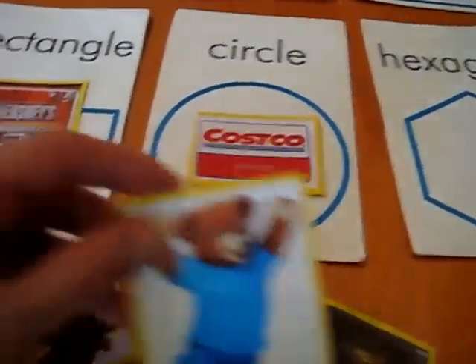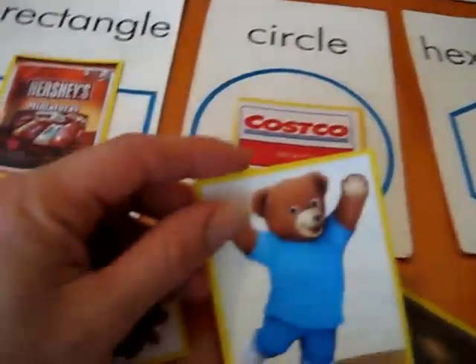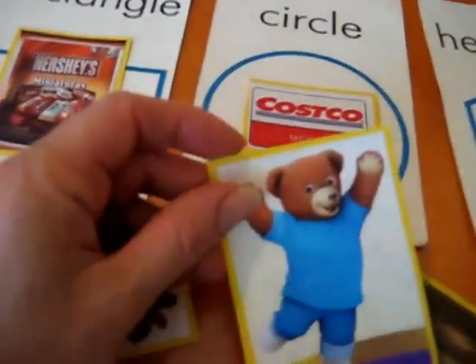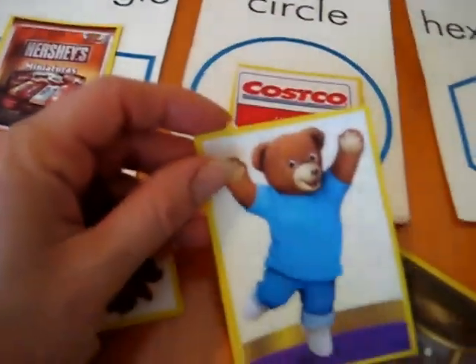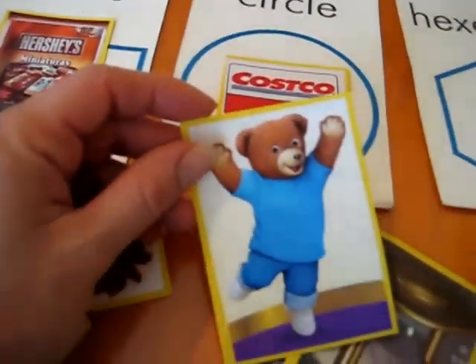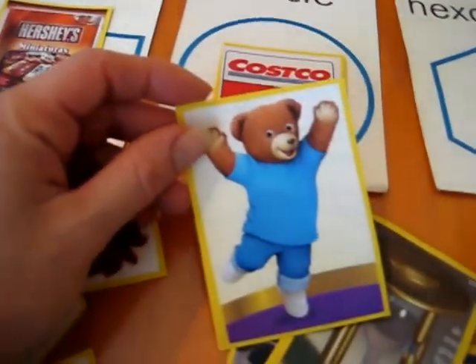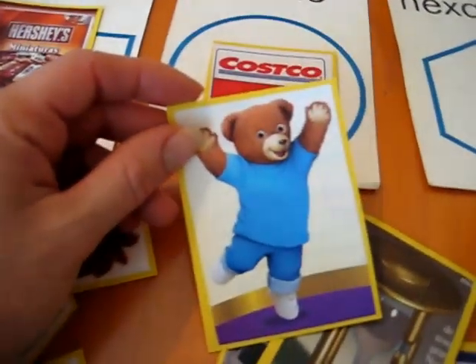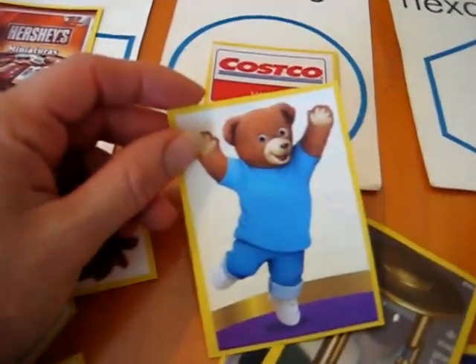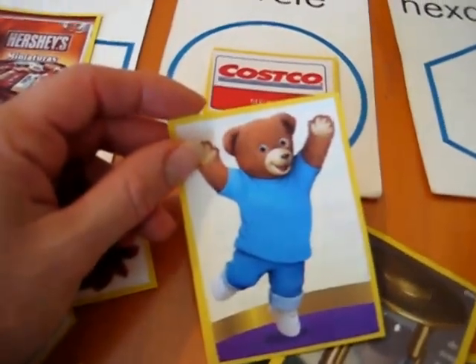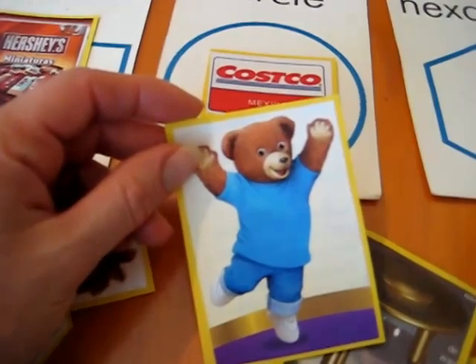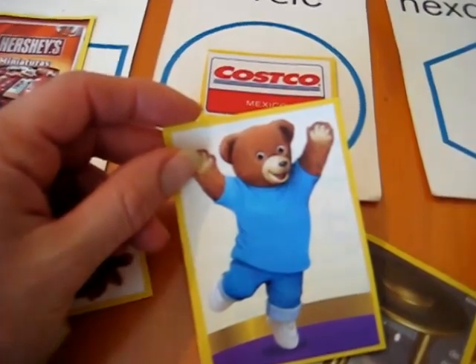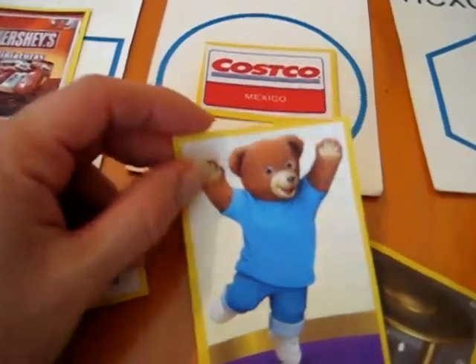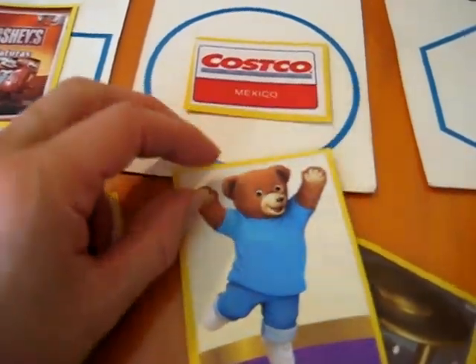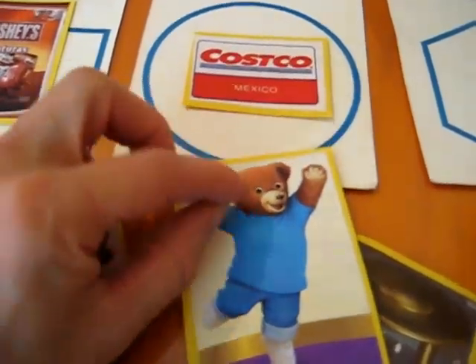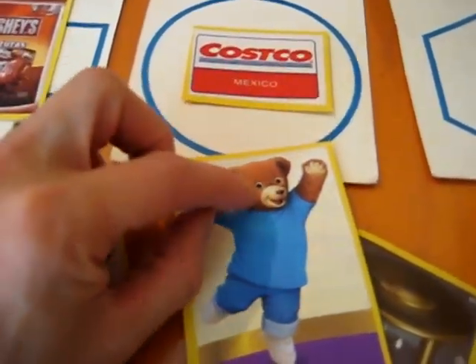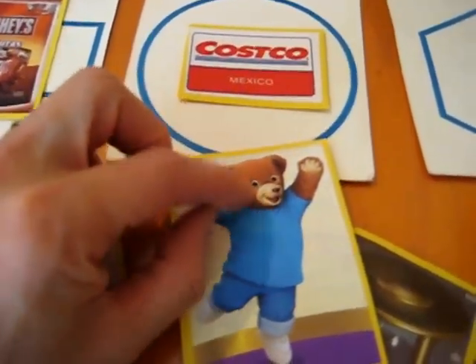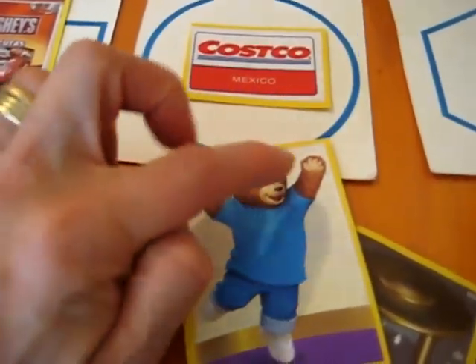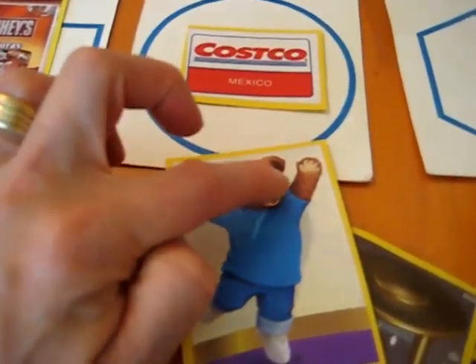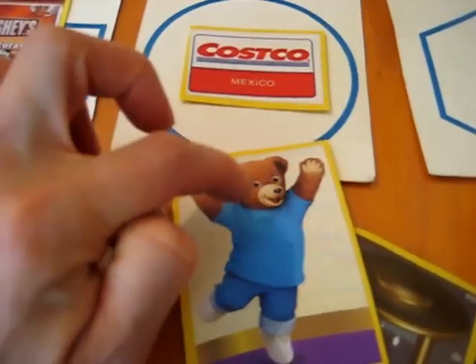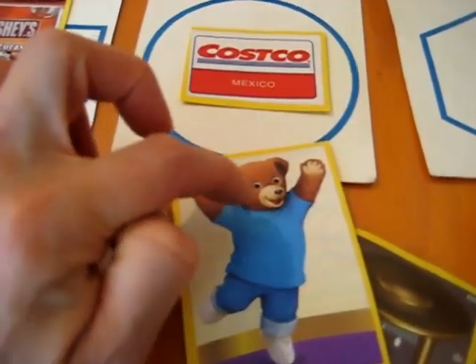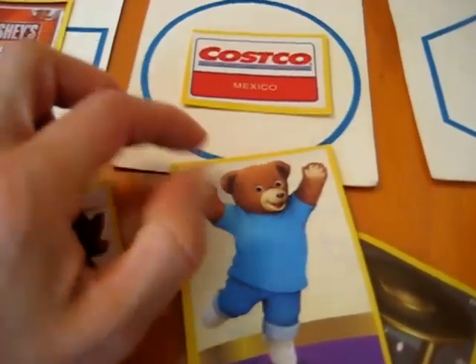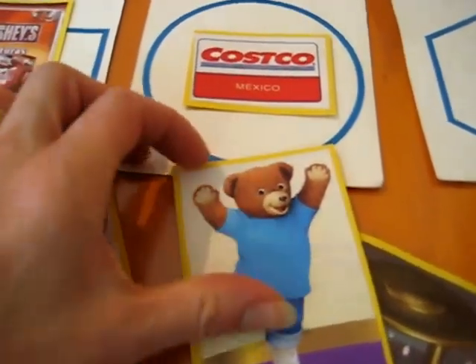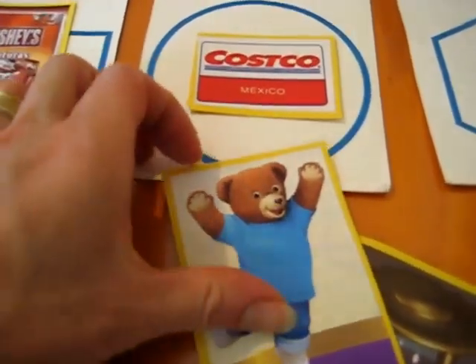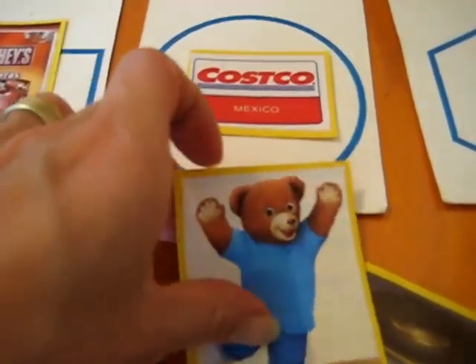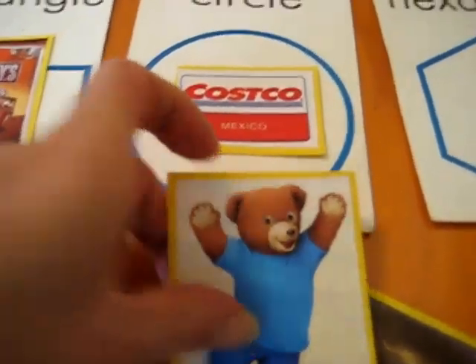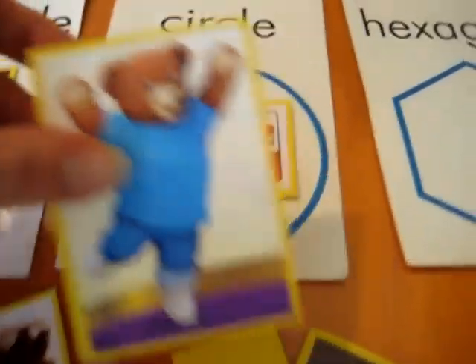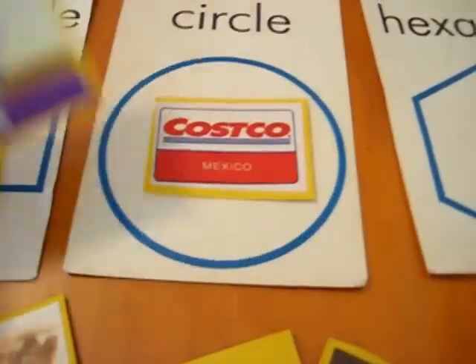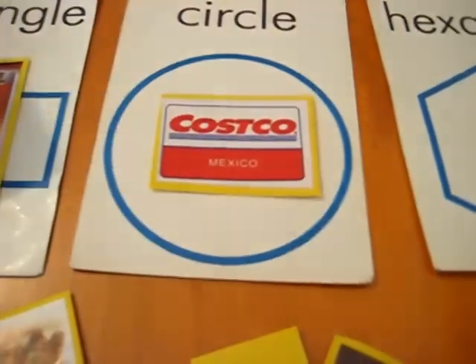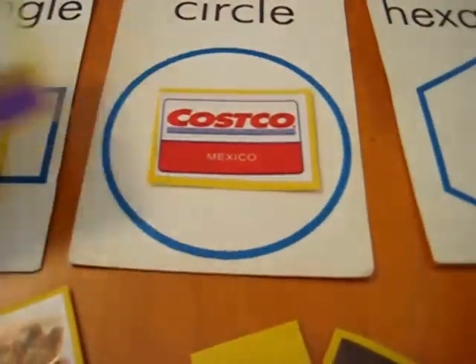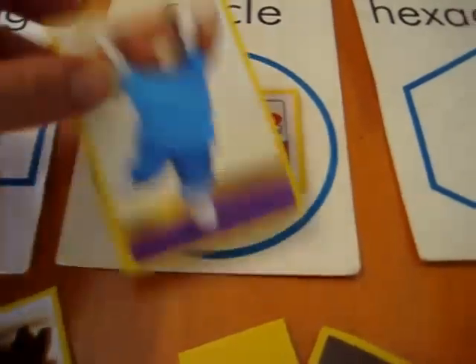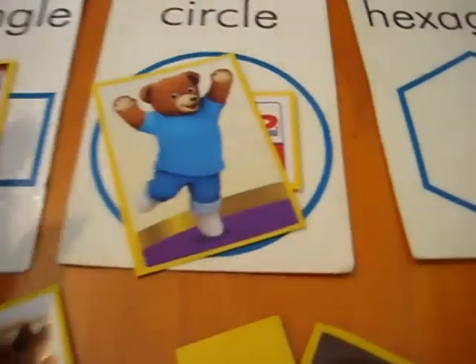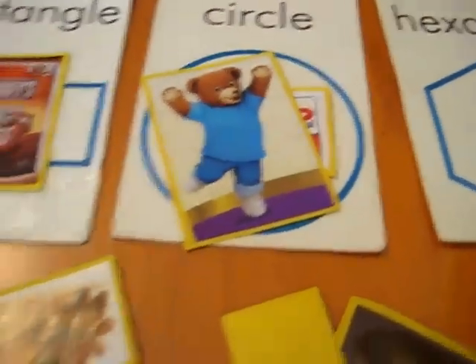Here's a little teddy bear. What shape do we see in here? He sees his eyes are circles, so he puts it on the circle shape.